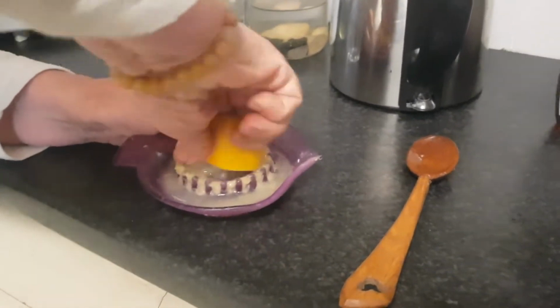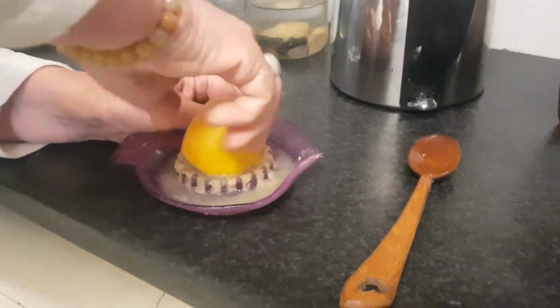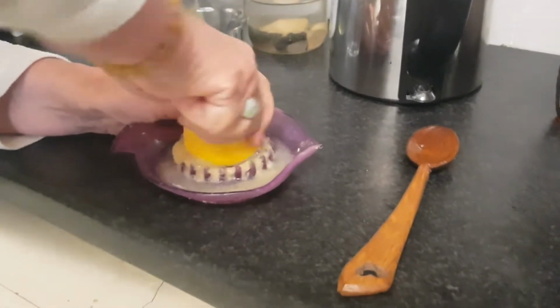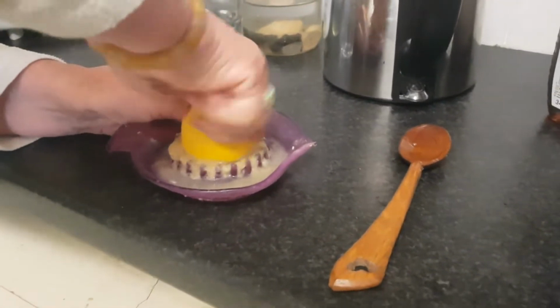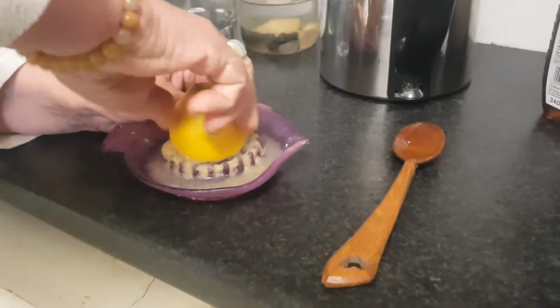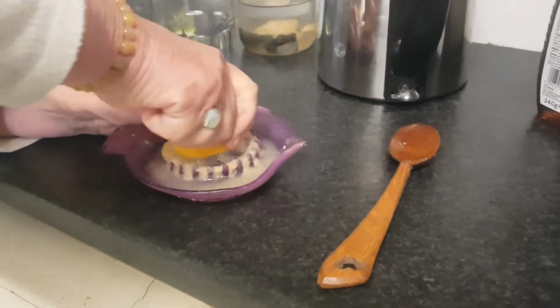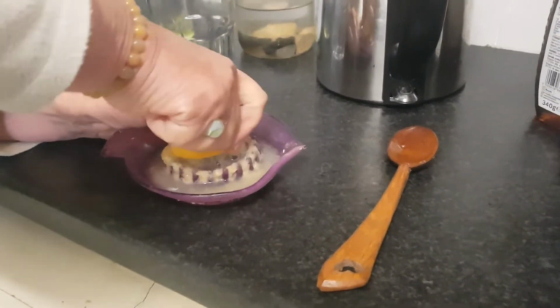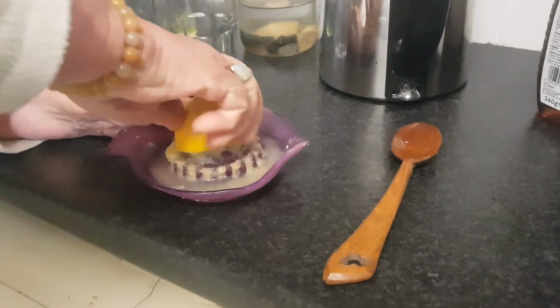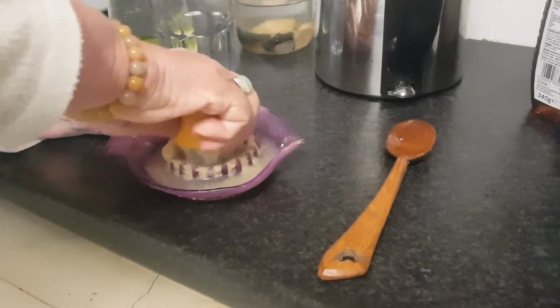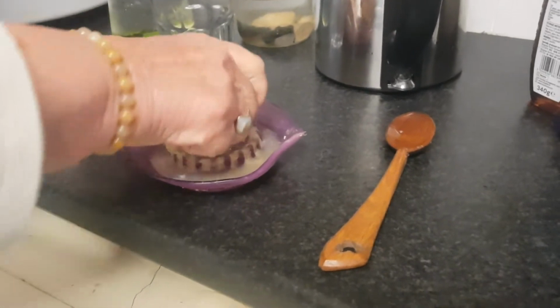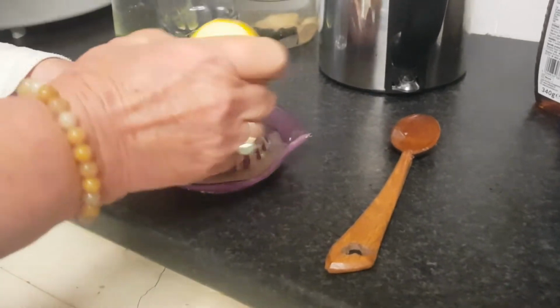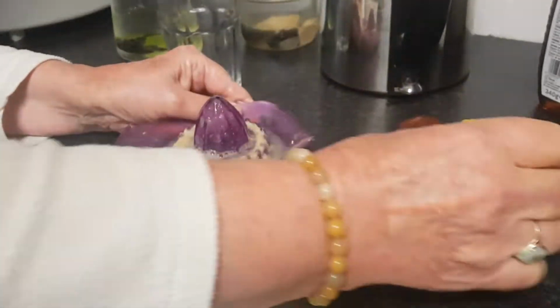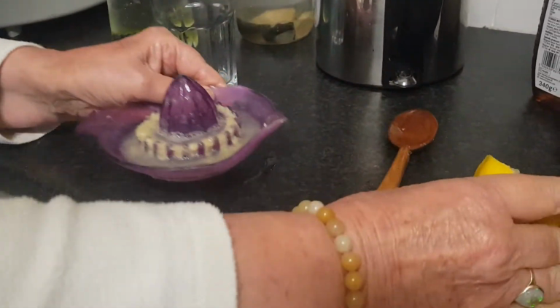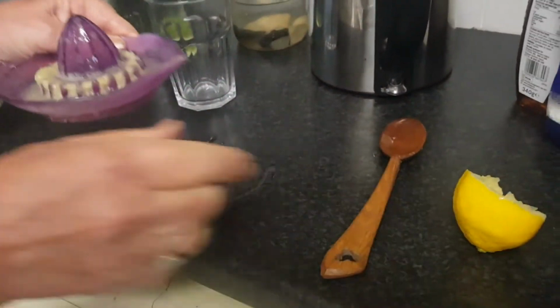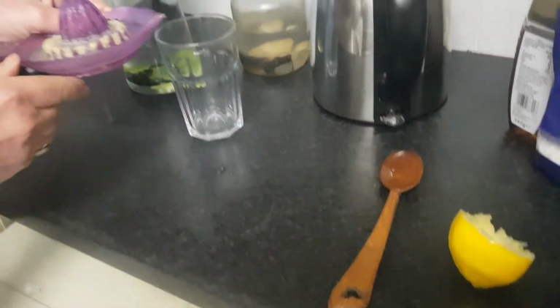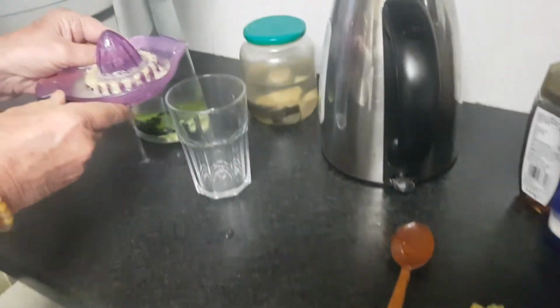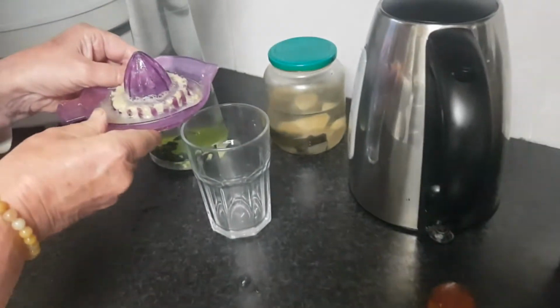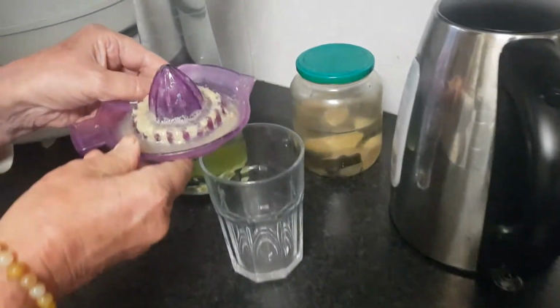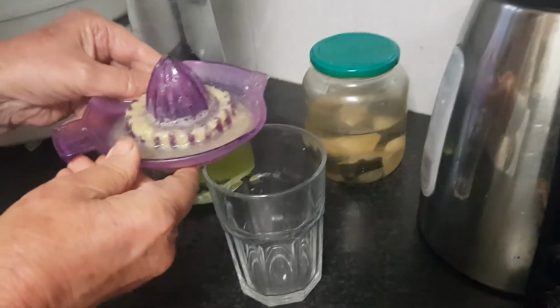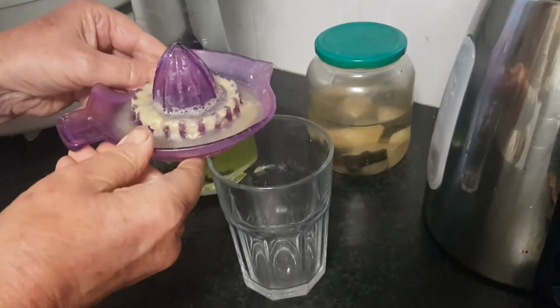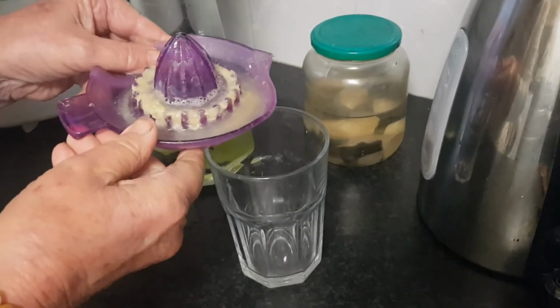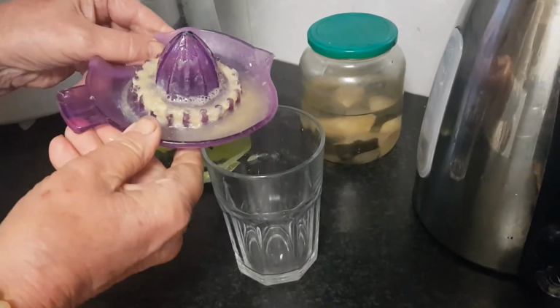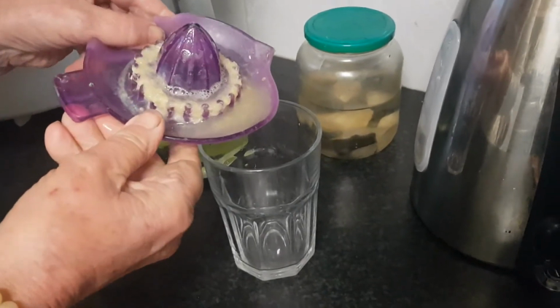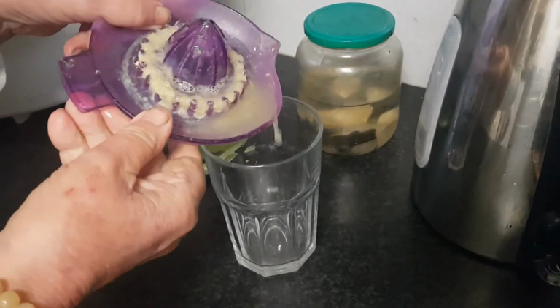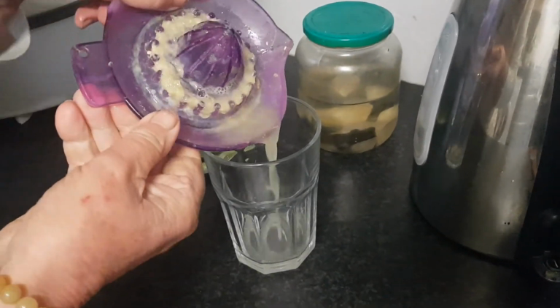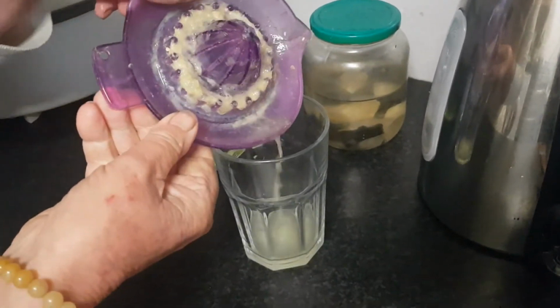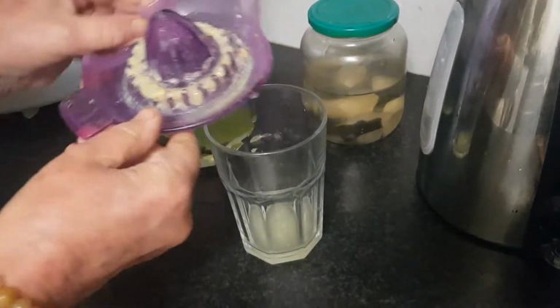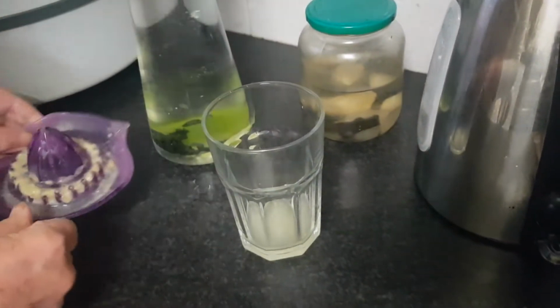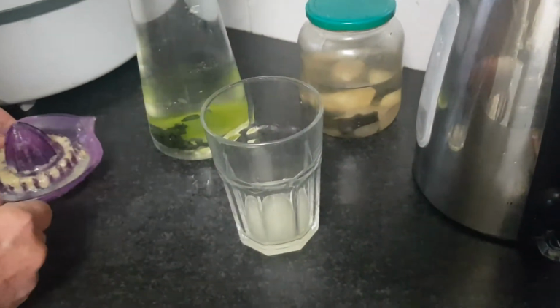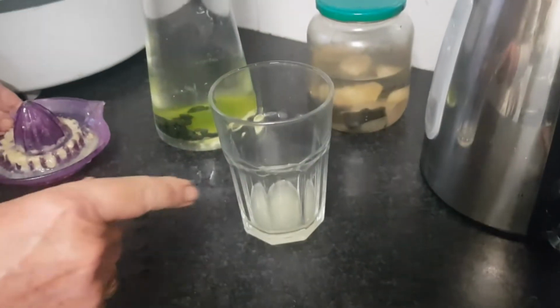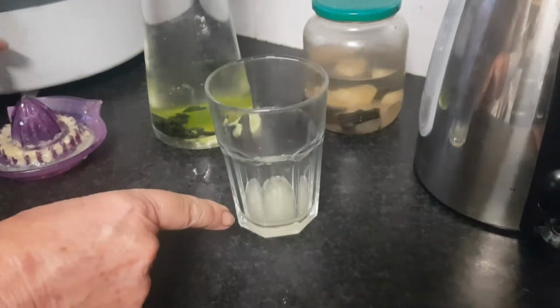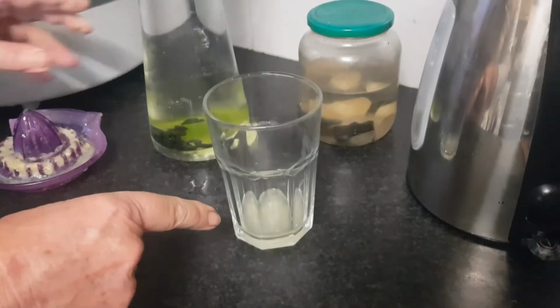This is just to make water alive and also to have the body alkaline. Even if the lemon is sour, it creates an alkaline environment.